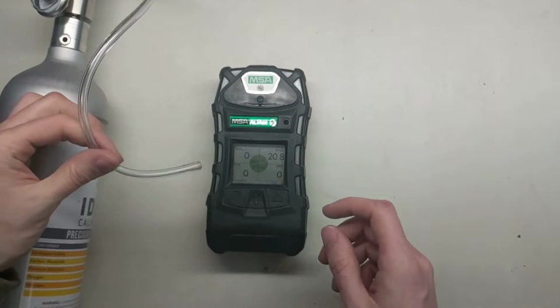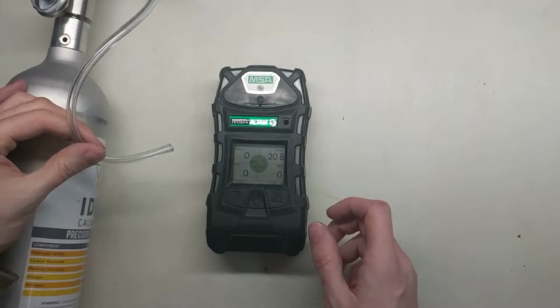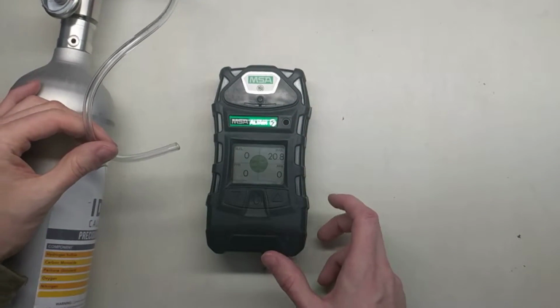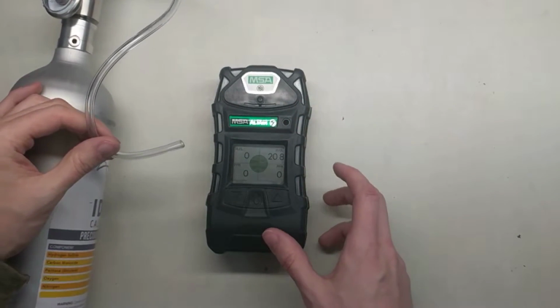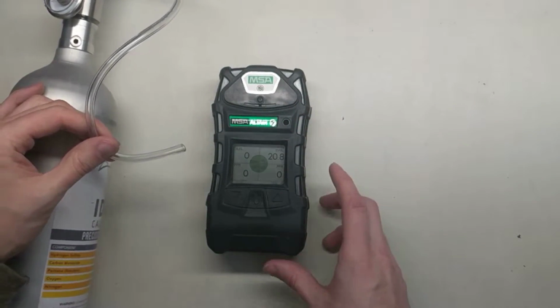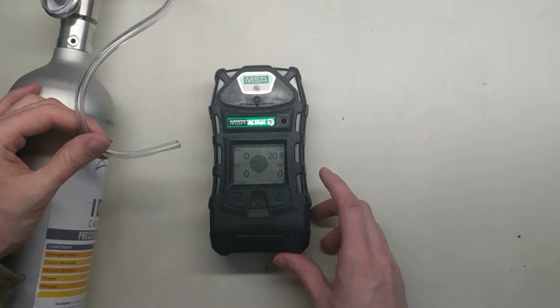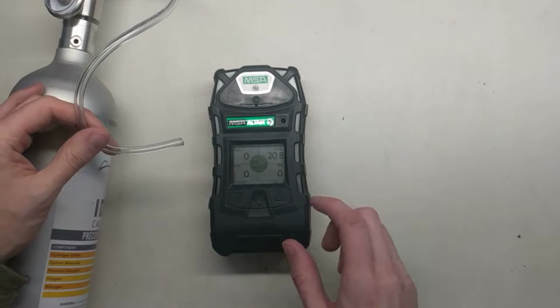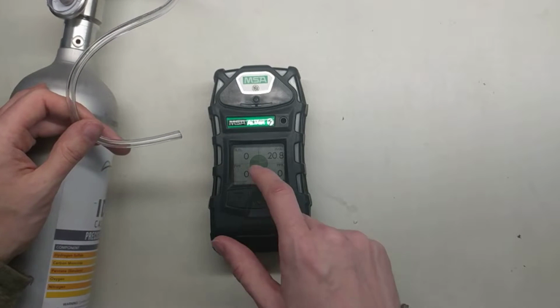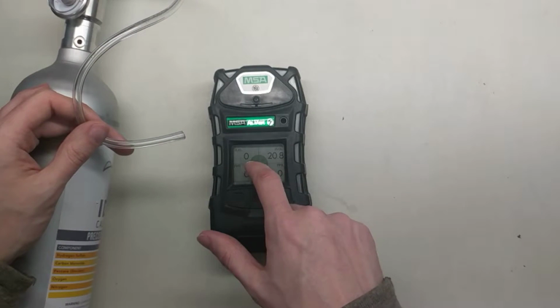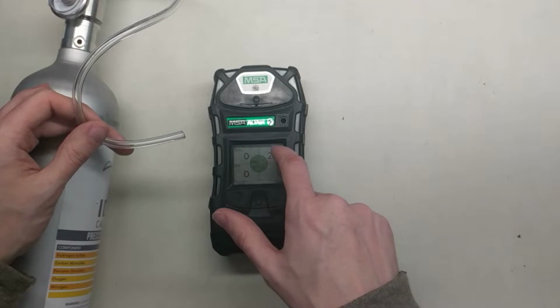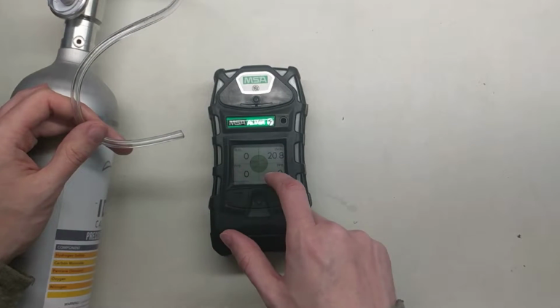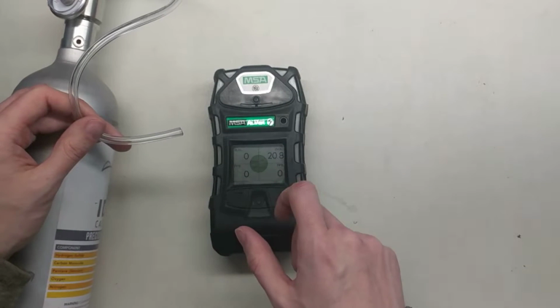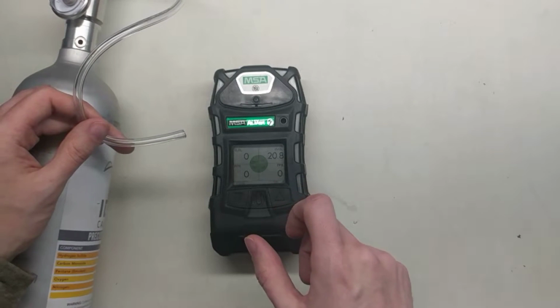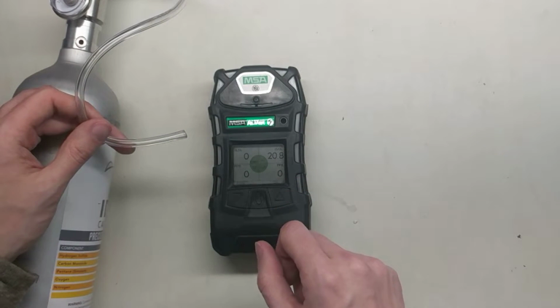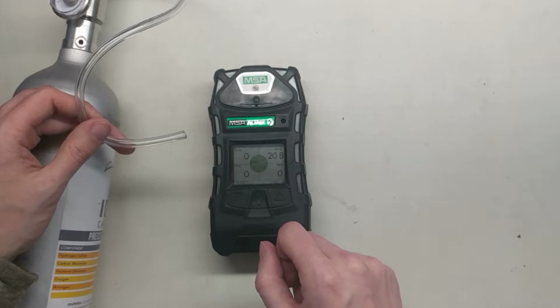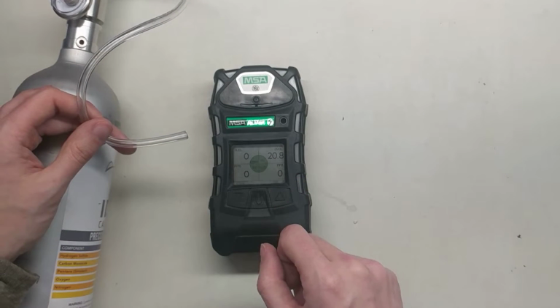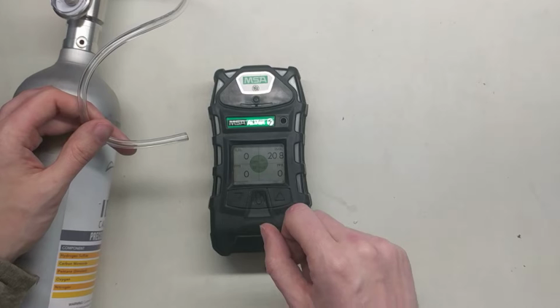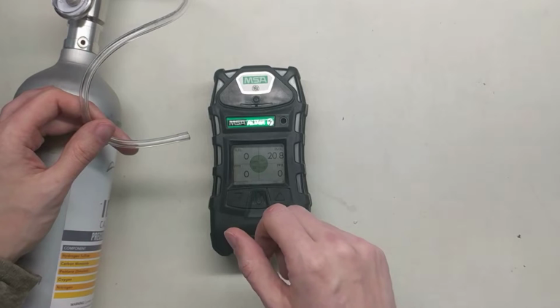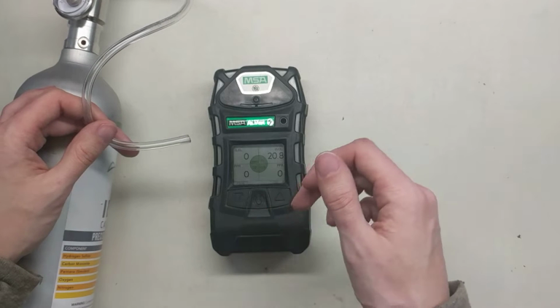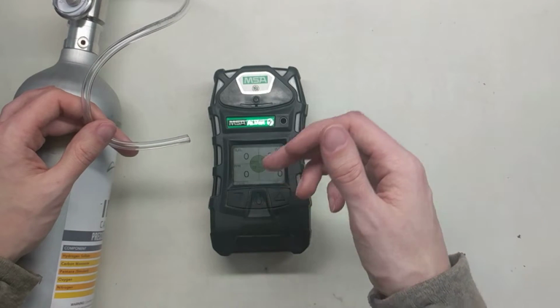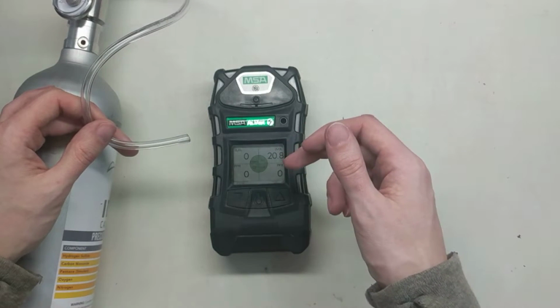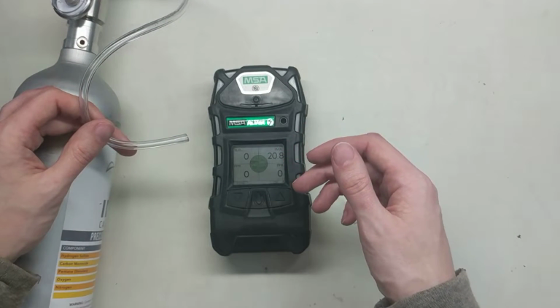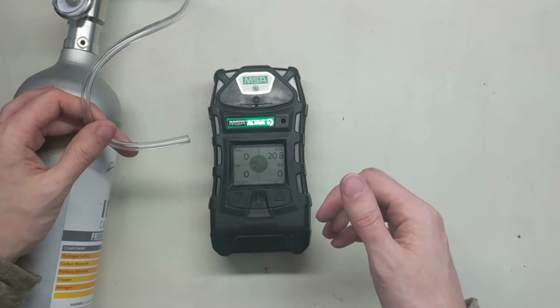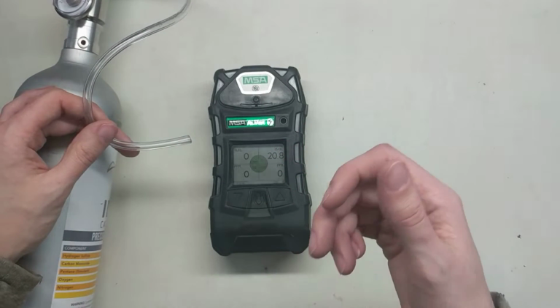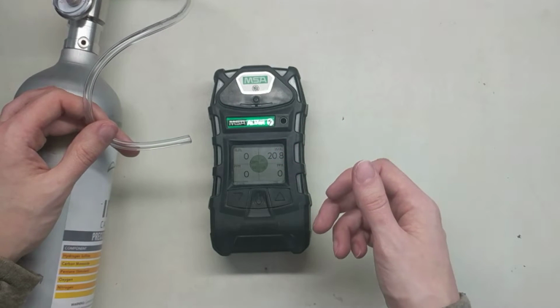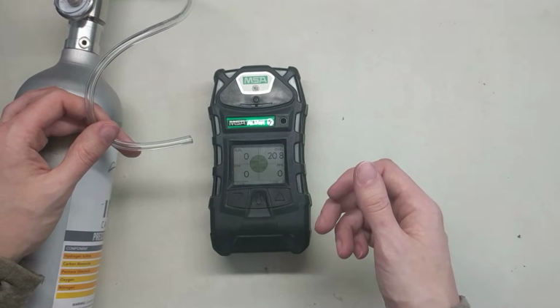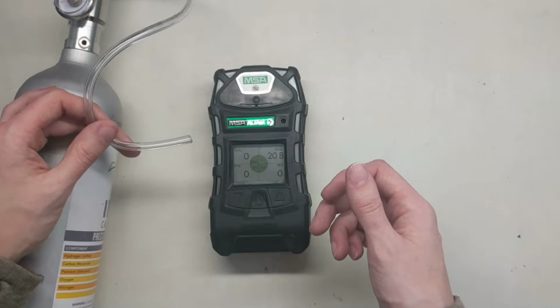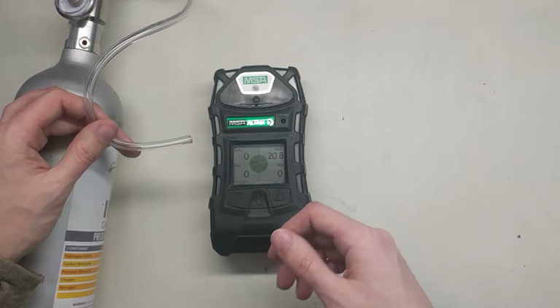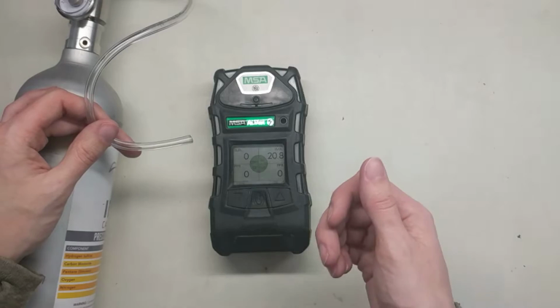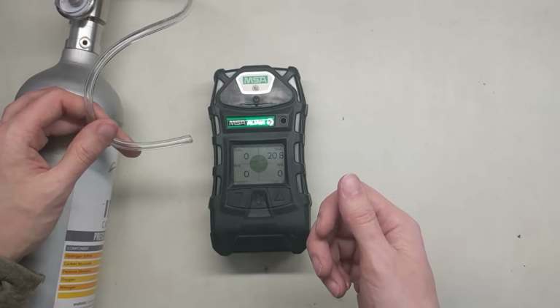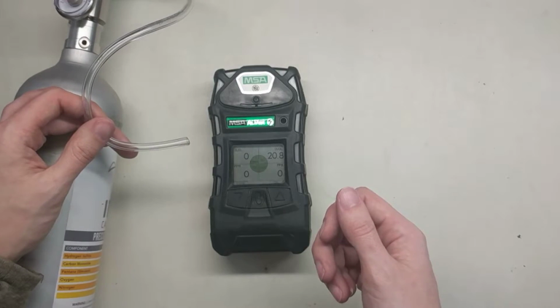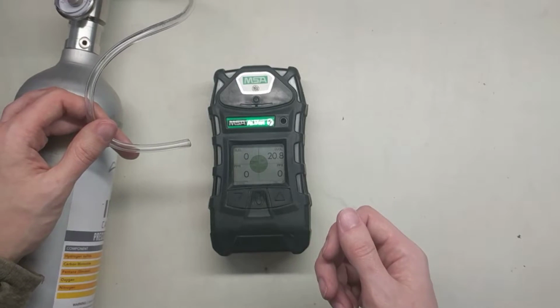To do a bump check, all we're really checking for is, number one, that the sensors are working — we're not really looking at how accurate they are. We also want to make sure that the strobes are working properly, the vibrating alarm is functioning properly, and that the horn is loud enough that we can hear it clearly.